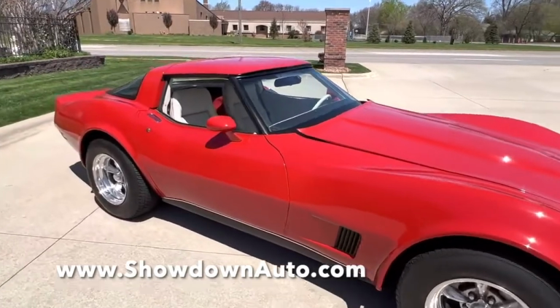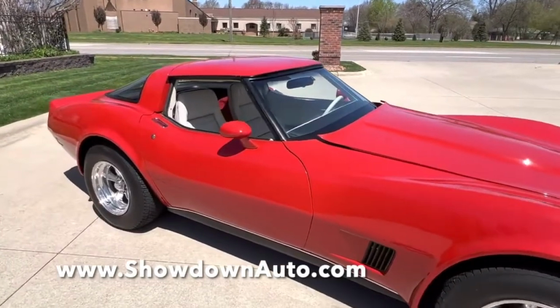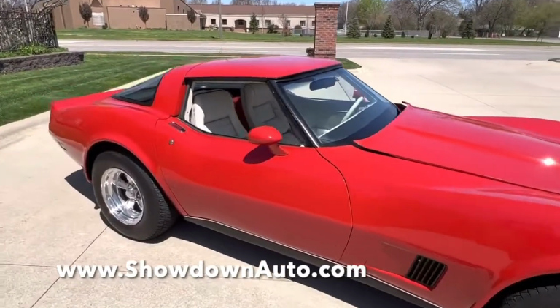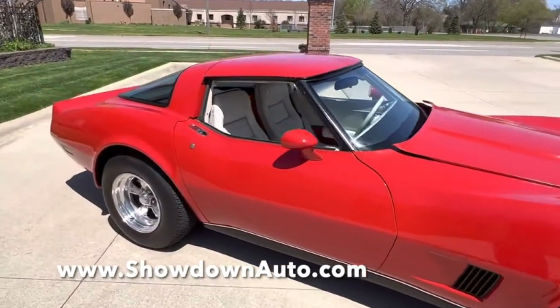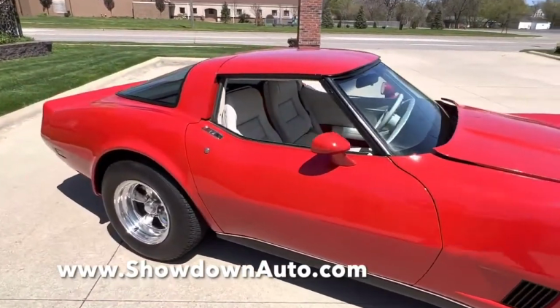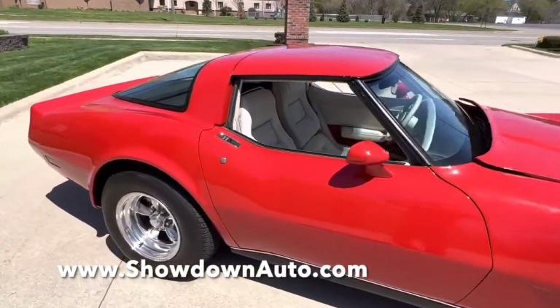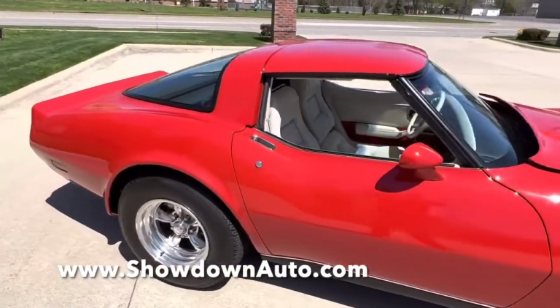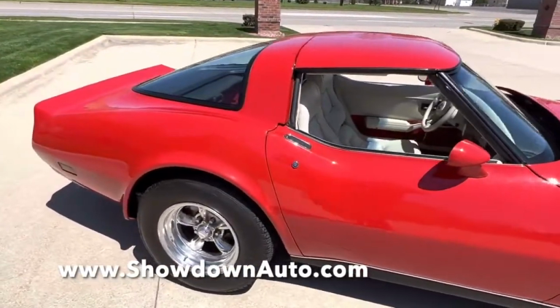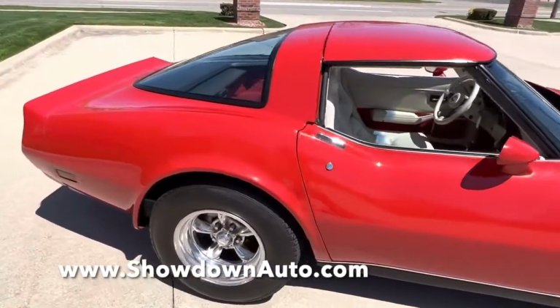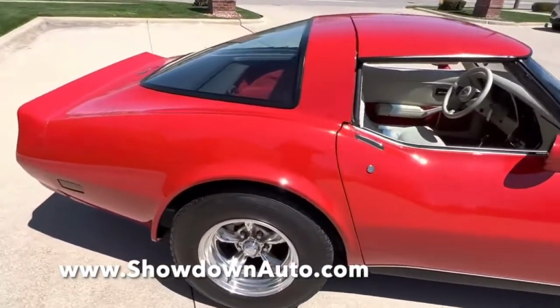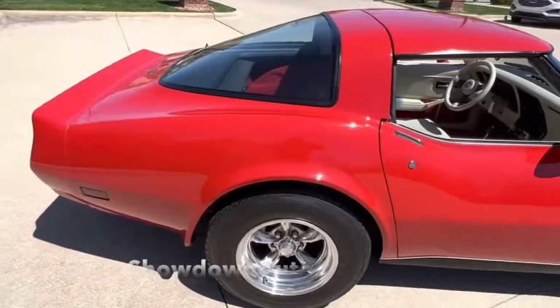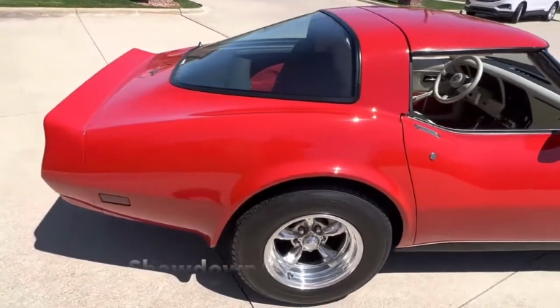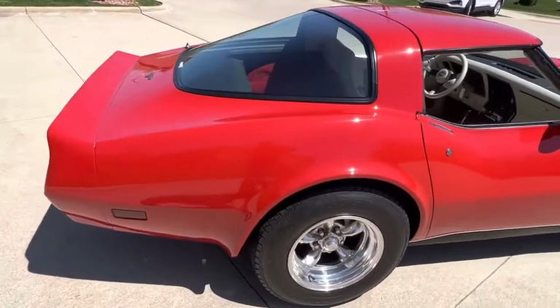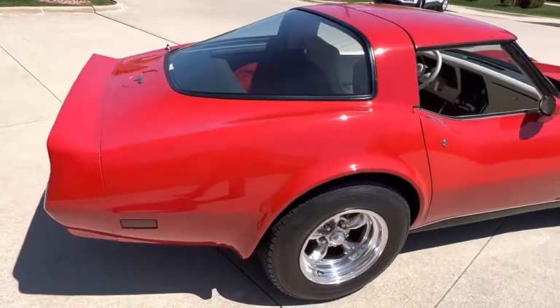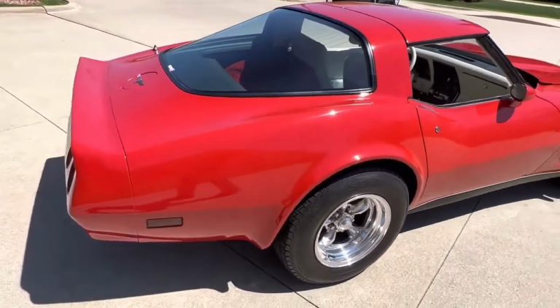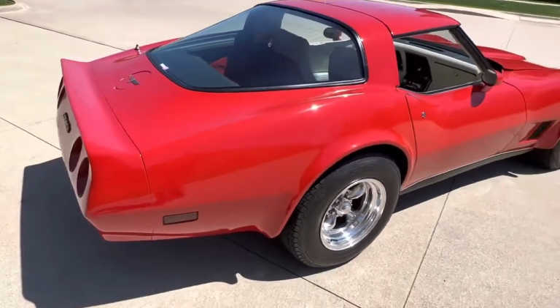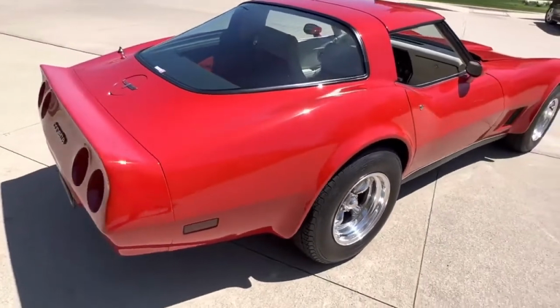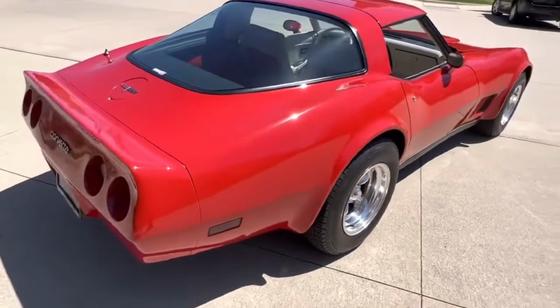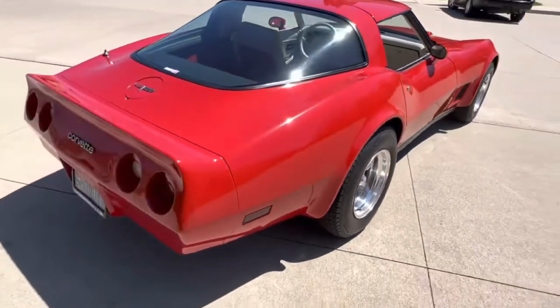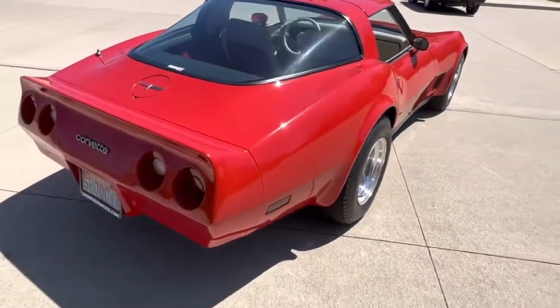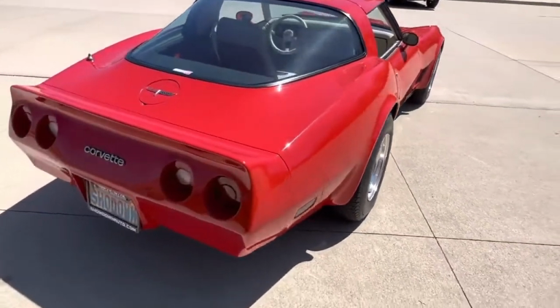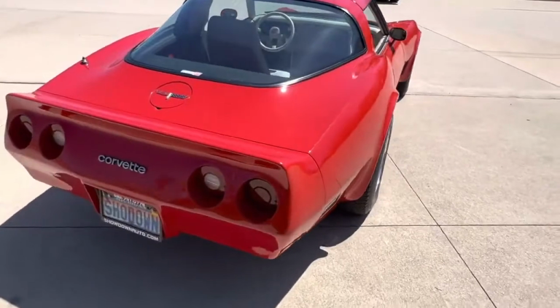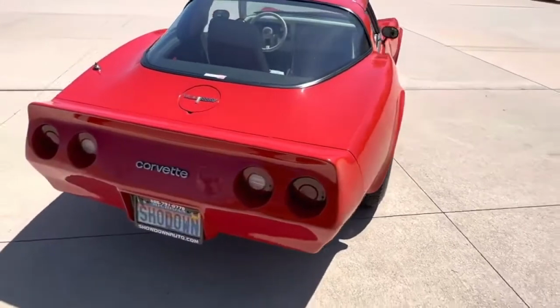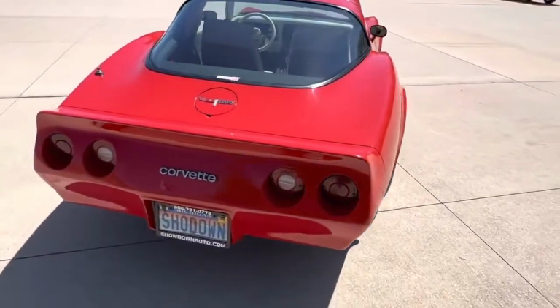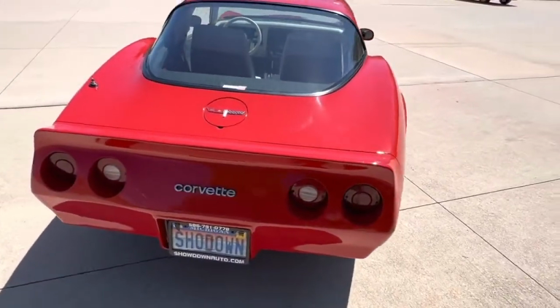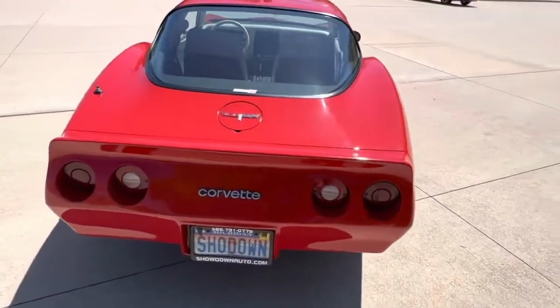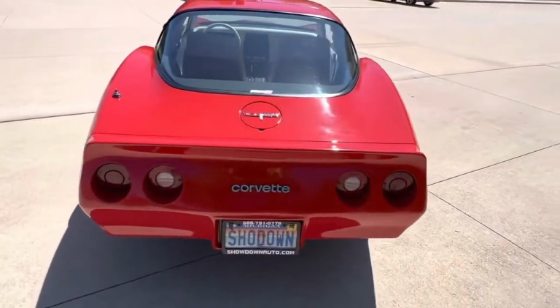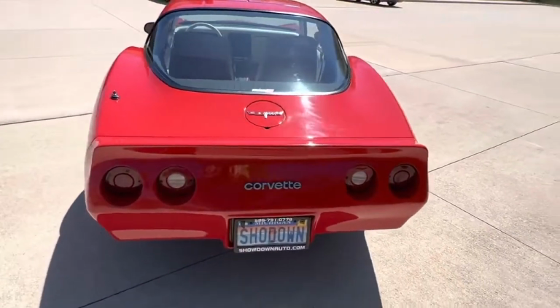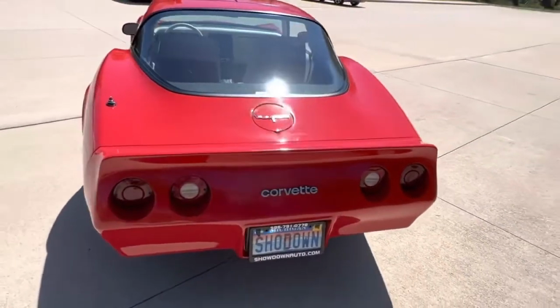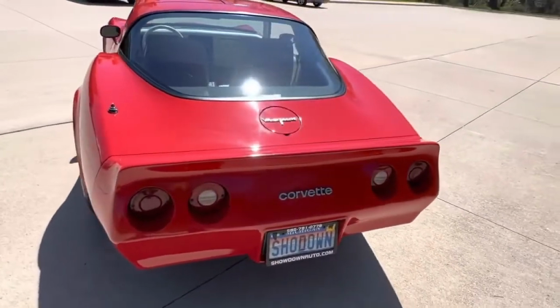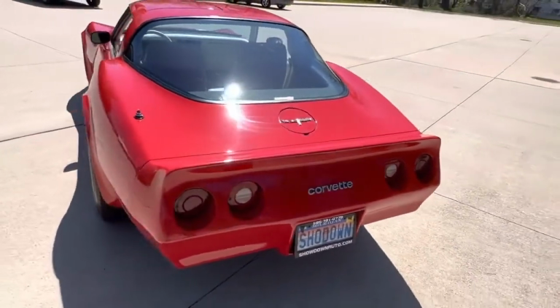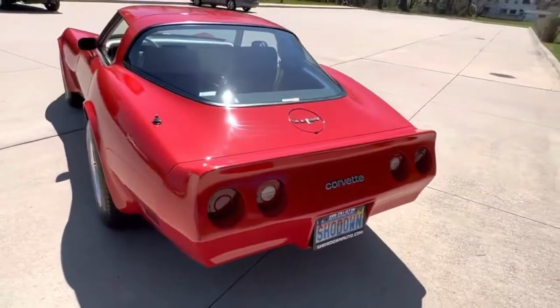The car has been repainted. The interior has been updated over the years. Runs and drives fantastic. It's got a great look to it. Really clean undercarriage. Factory air conditioning.